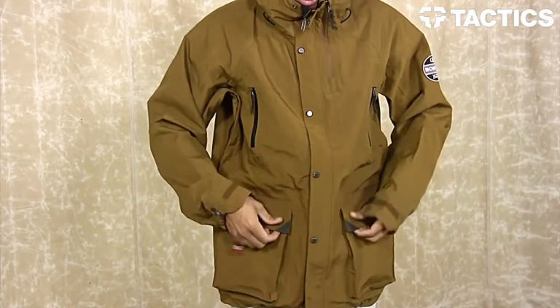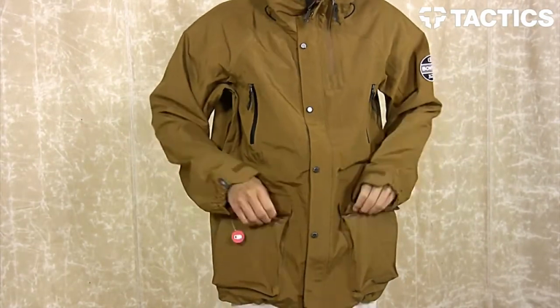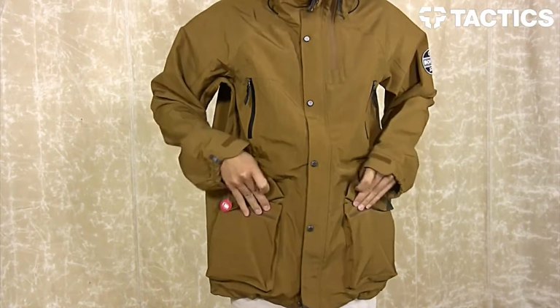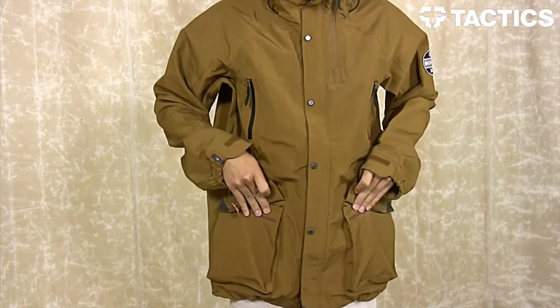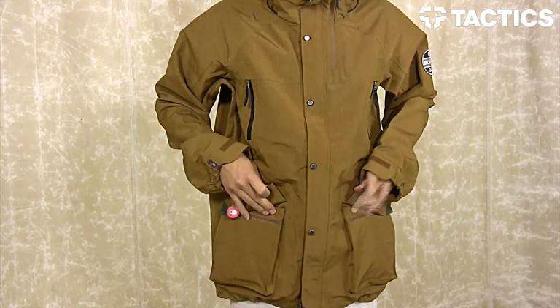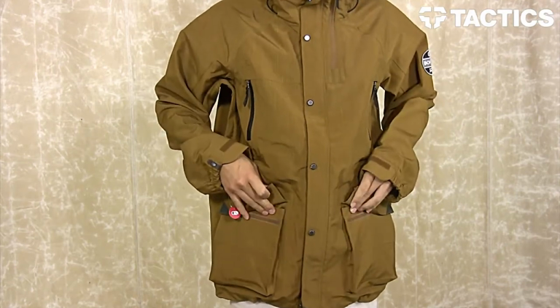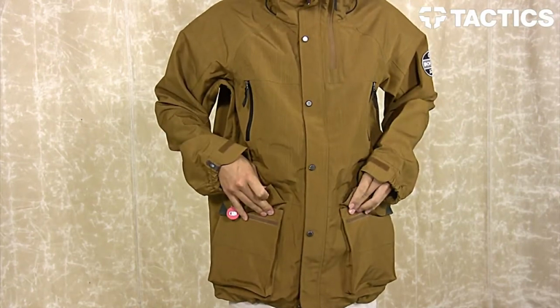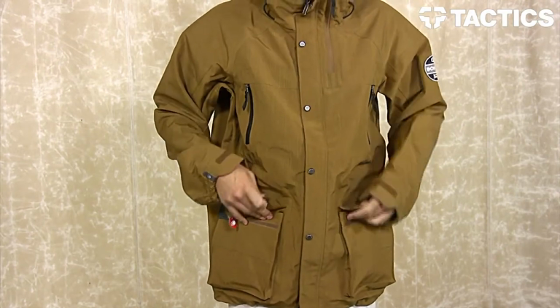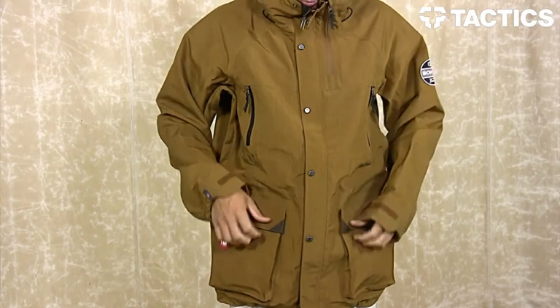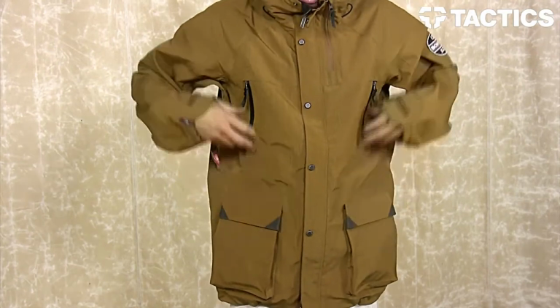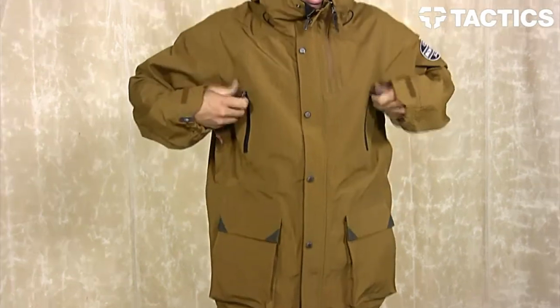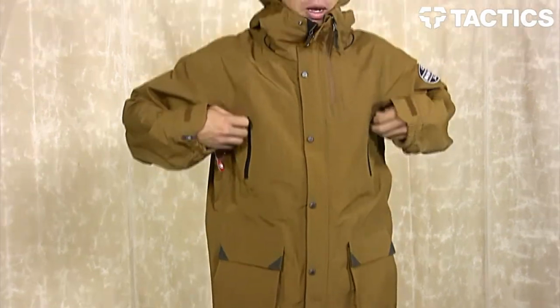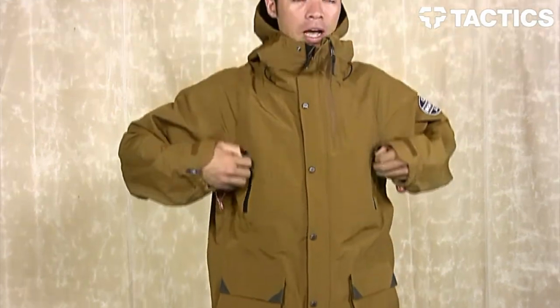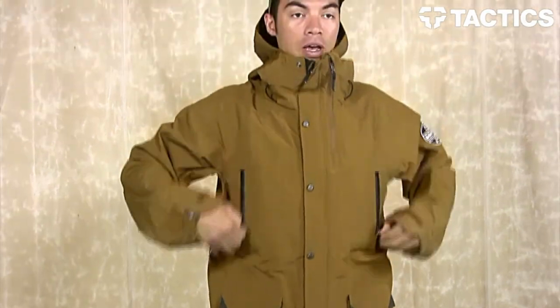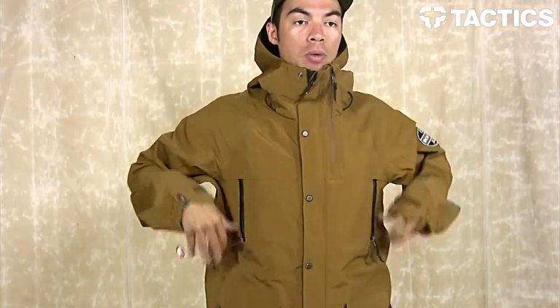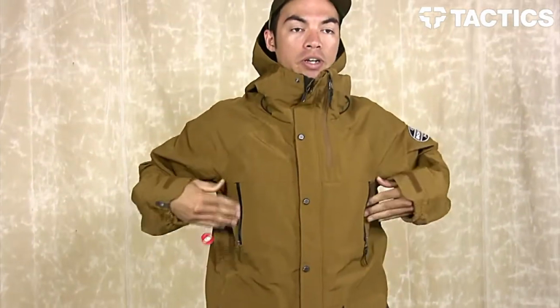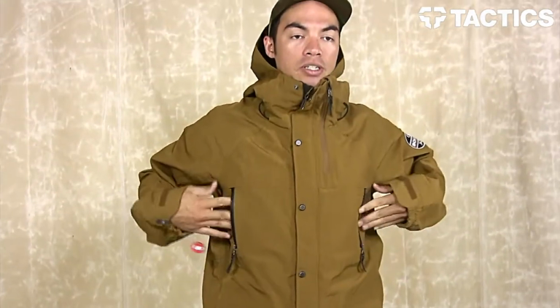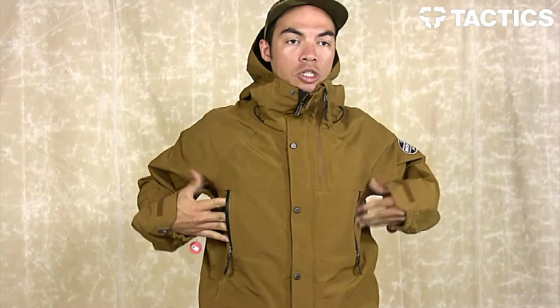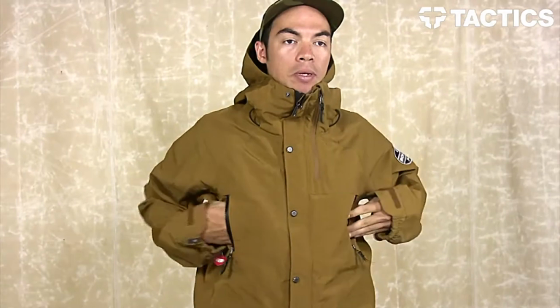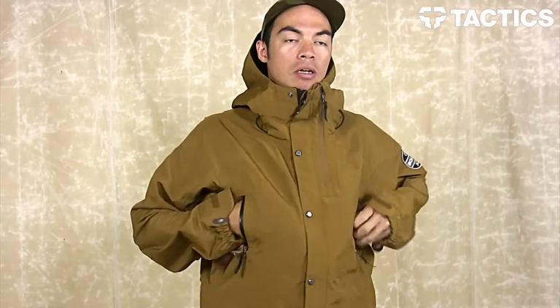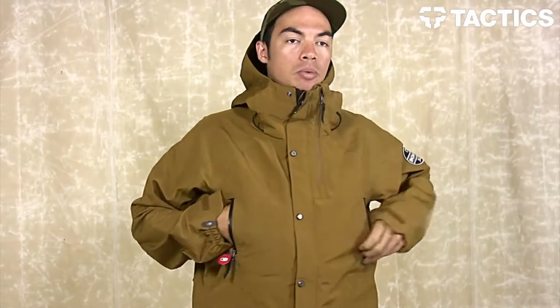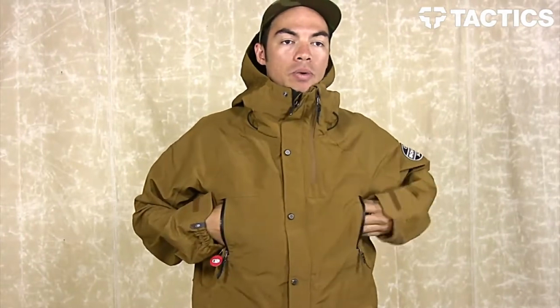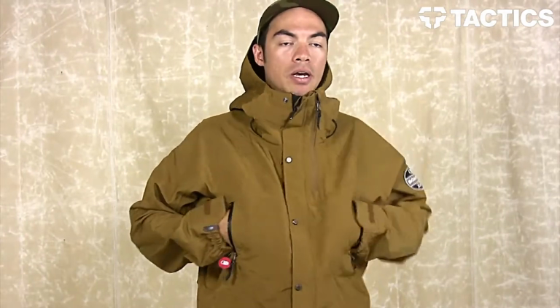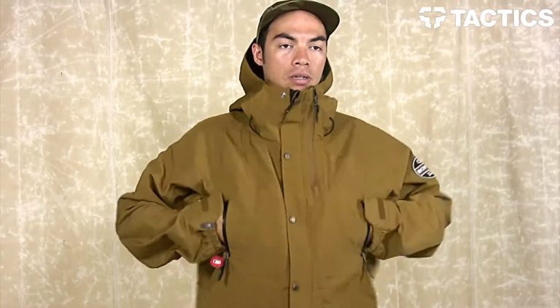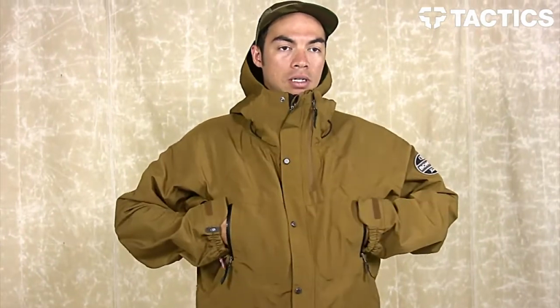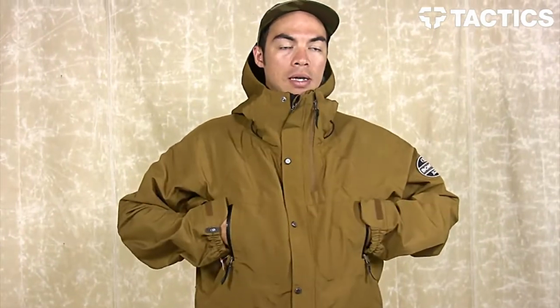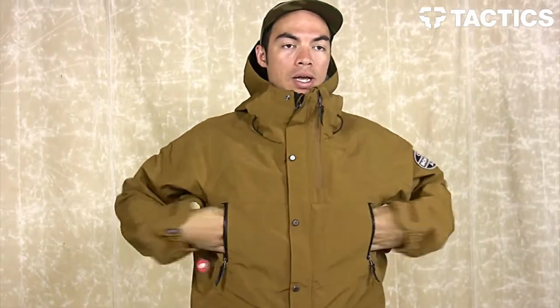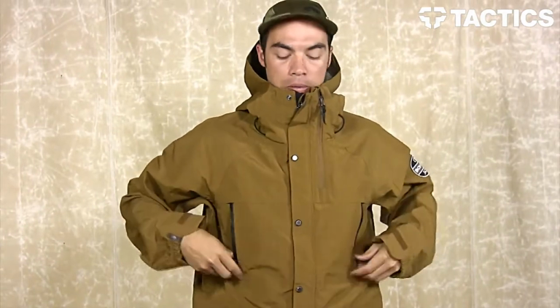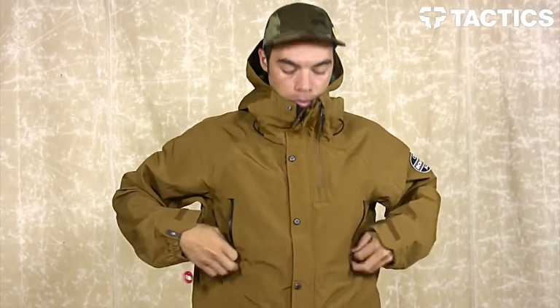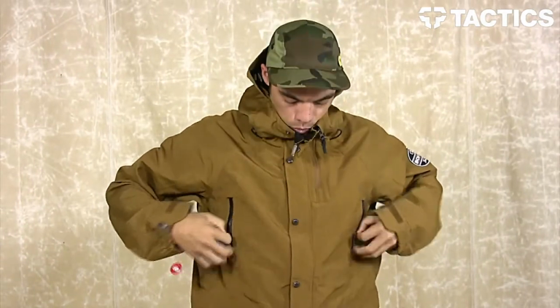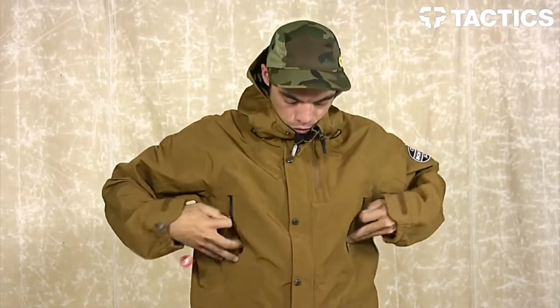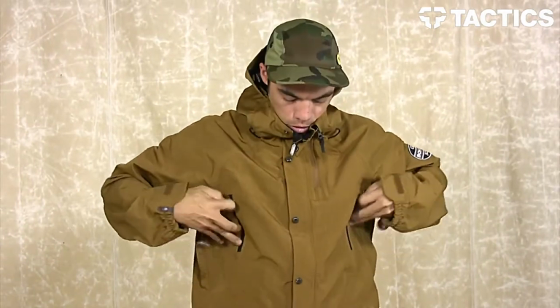You've also got two Velcro pockets on top of that. Up top, you have two pockets right here — super big, put whatever you want in there, and stay organized while you're snowboarding.